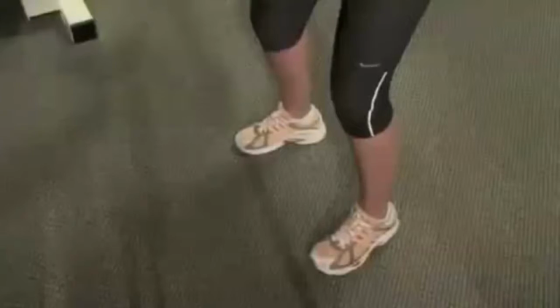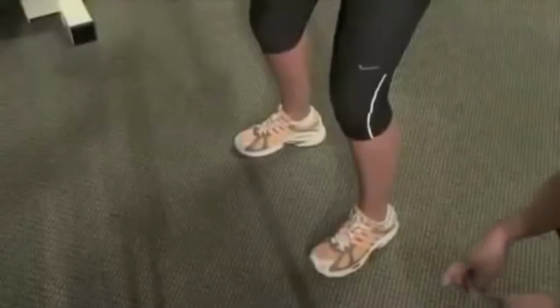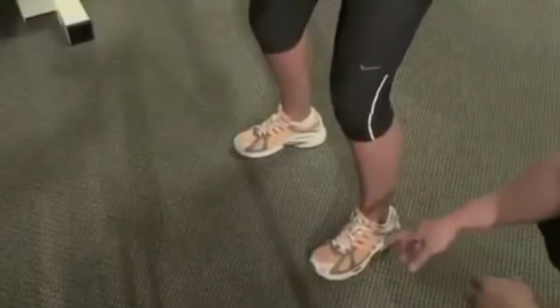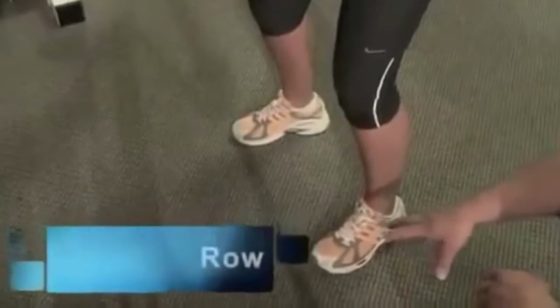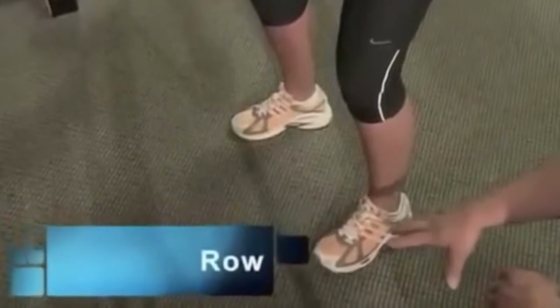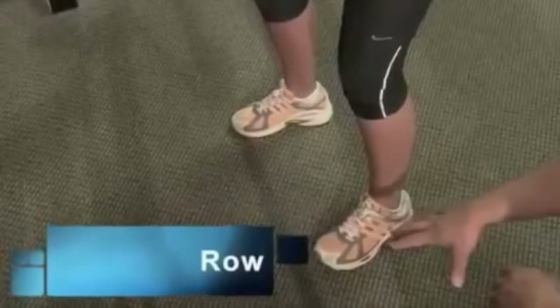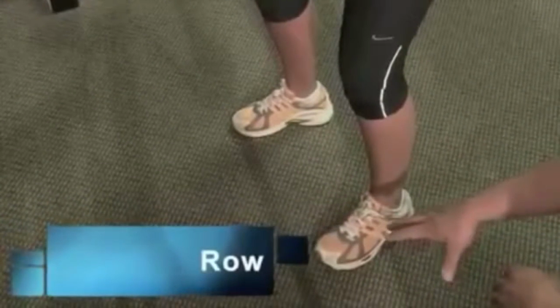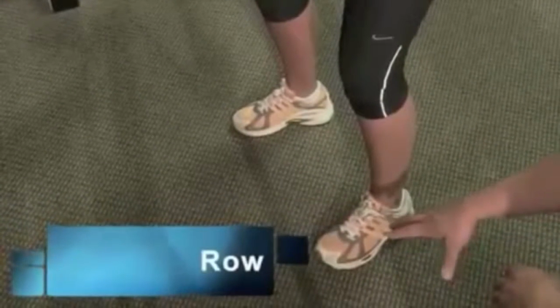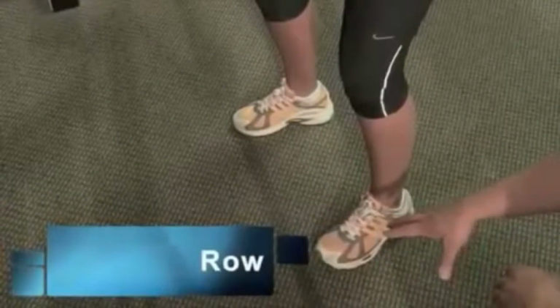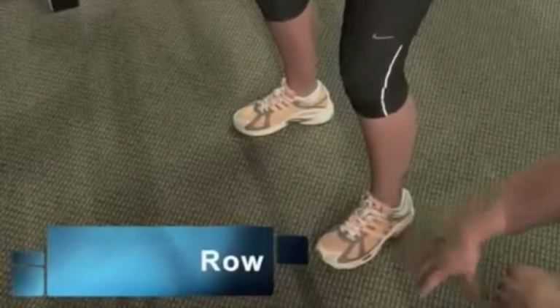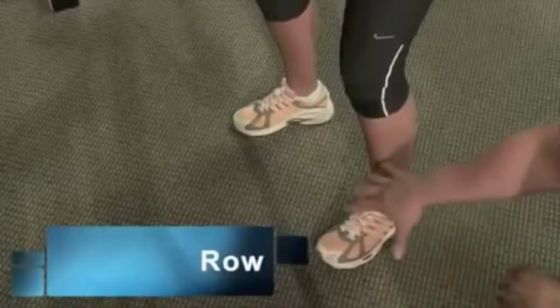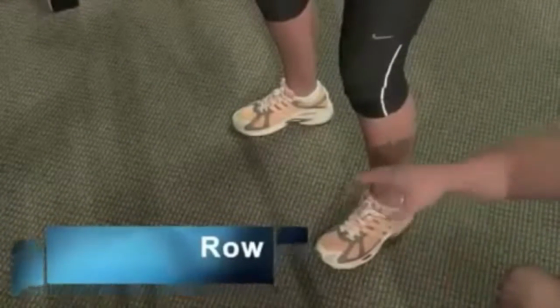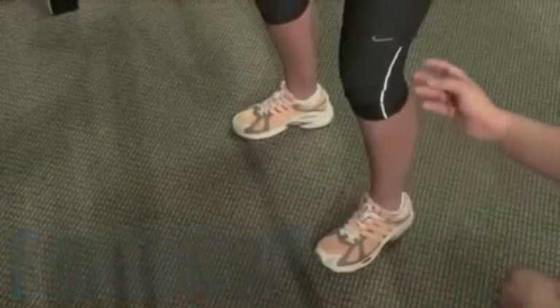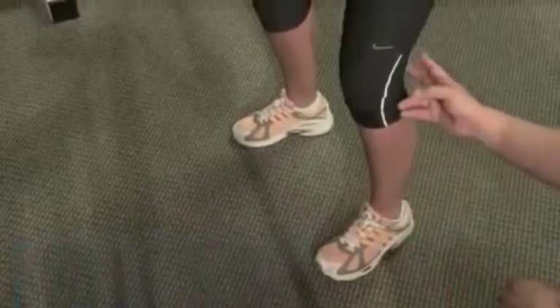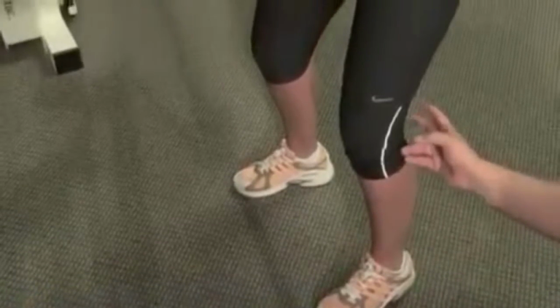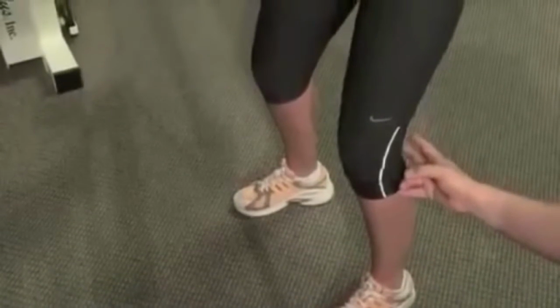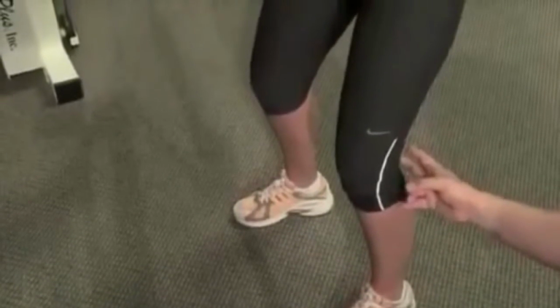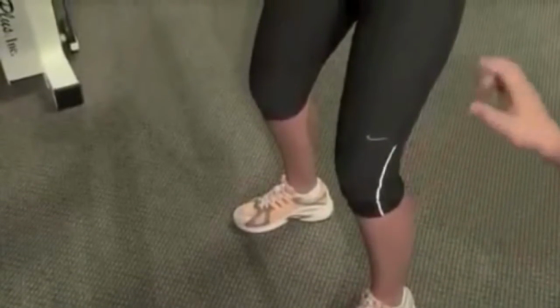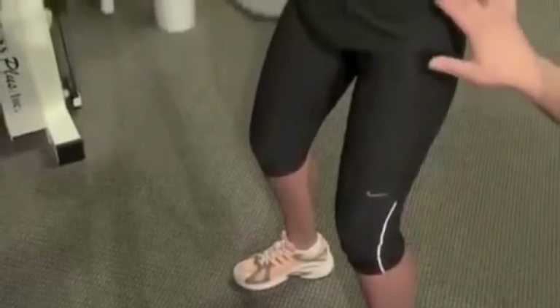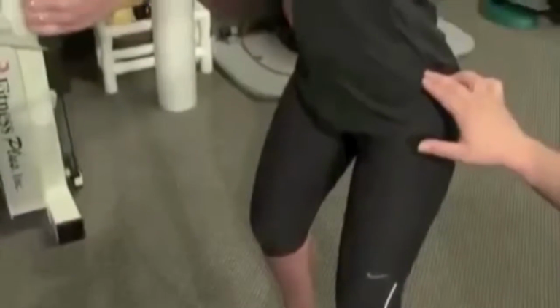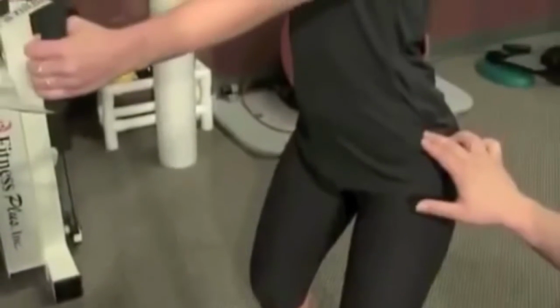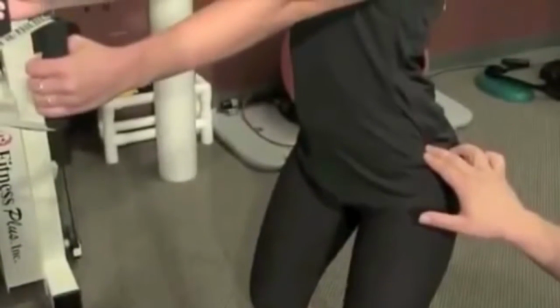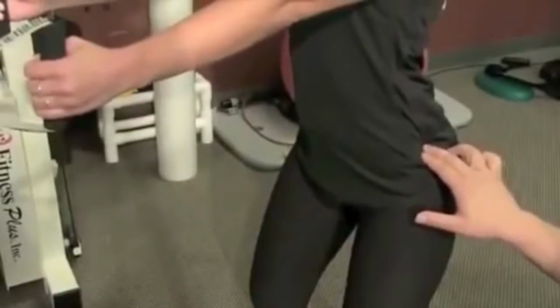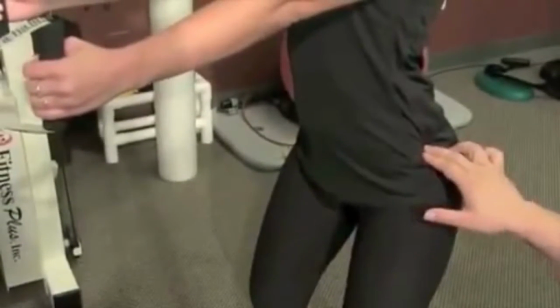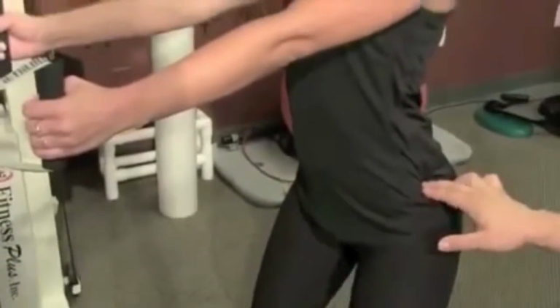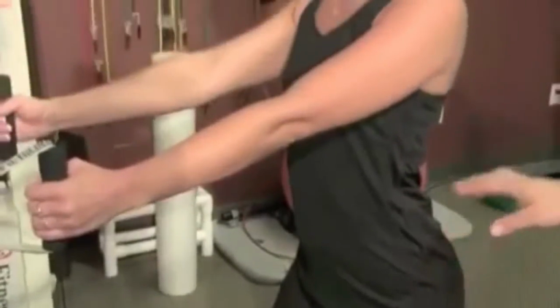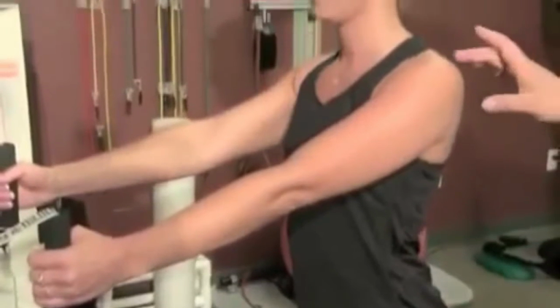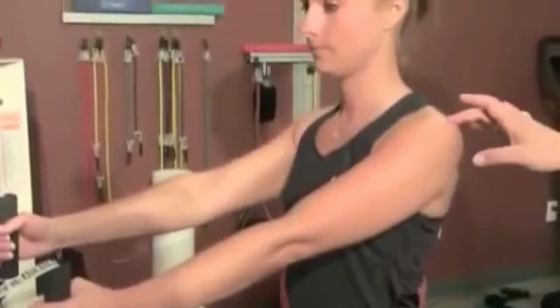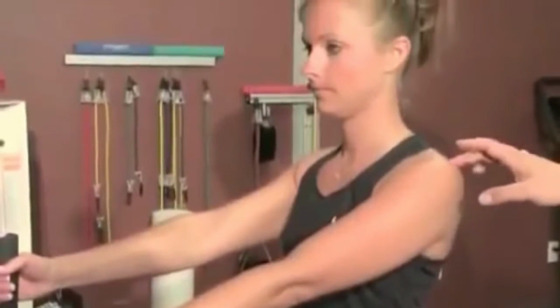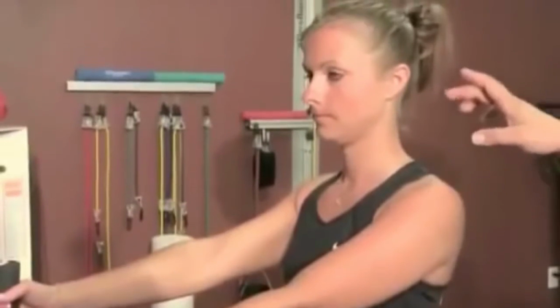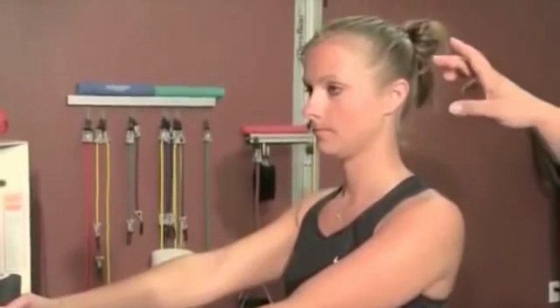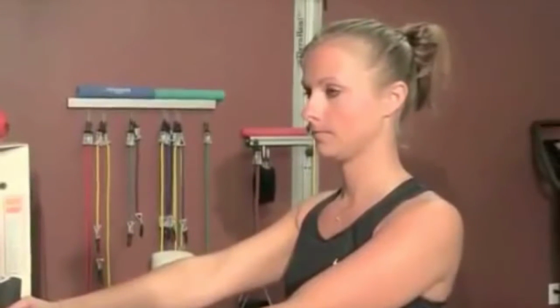Start with the patient or client's feet shoulder width apart. You want their knees to be slightly bent. He has to be slightly bent at the waist, in line with their shoulders and head.